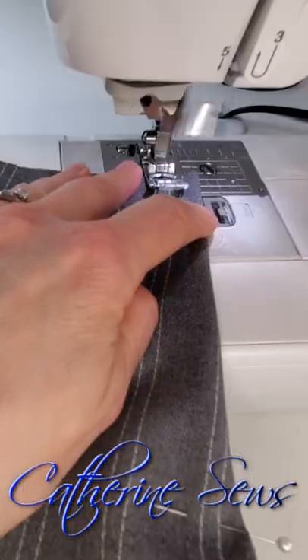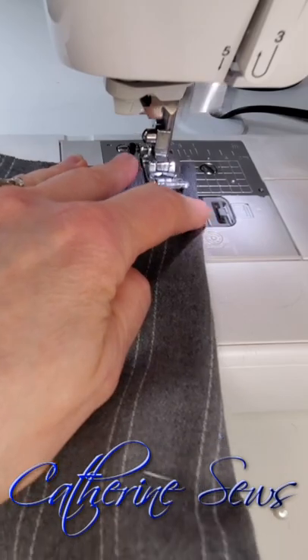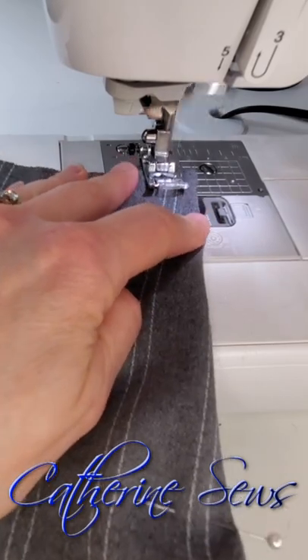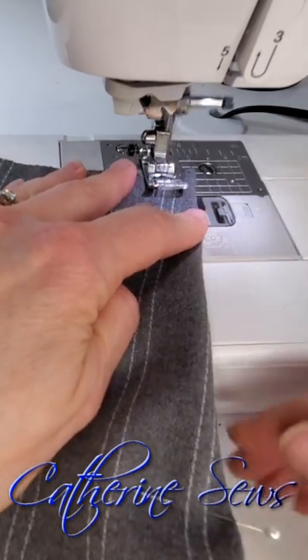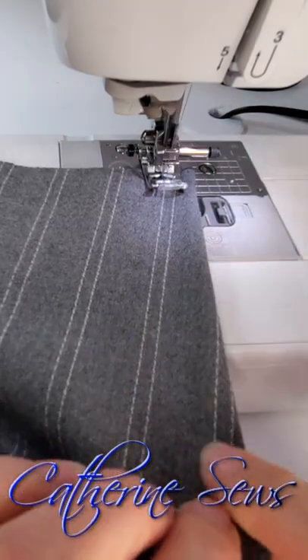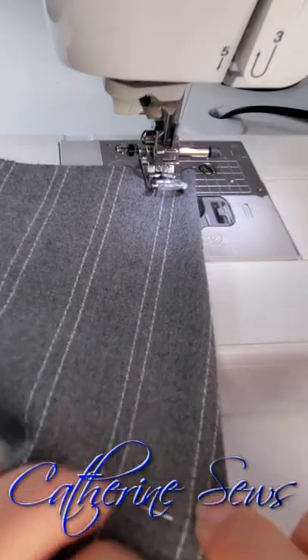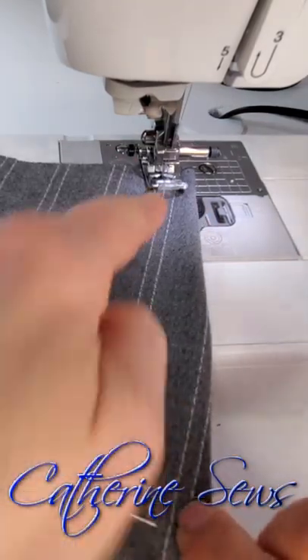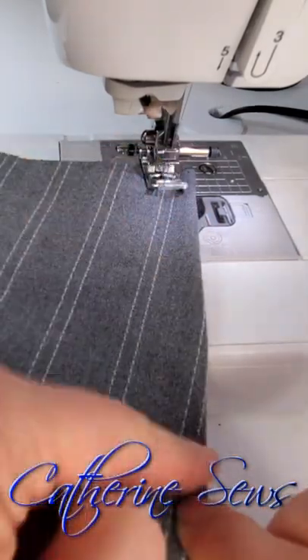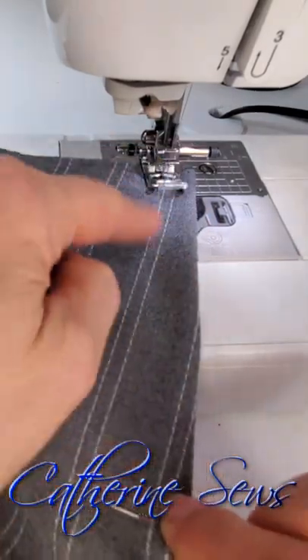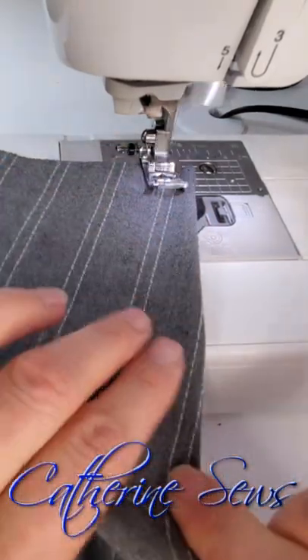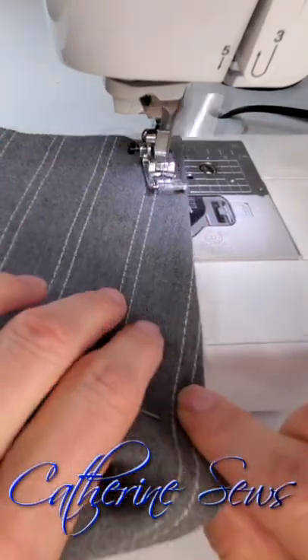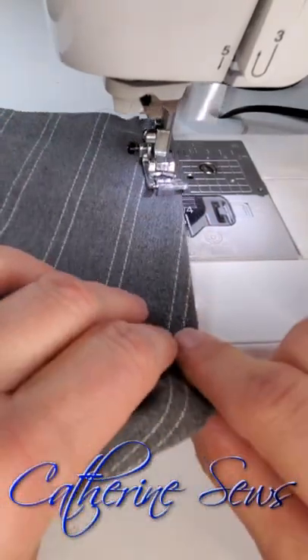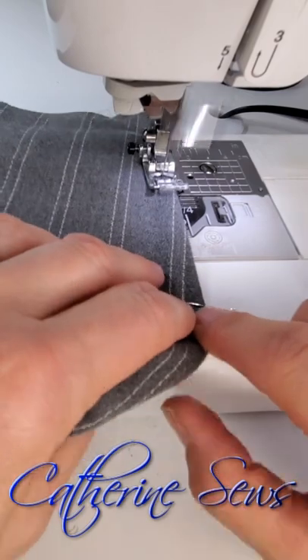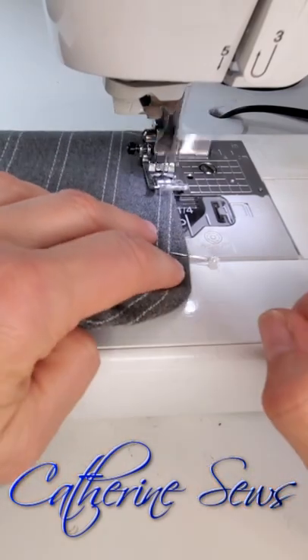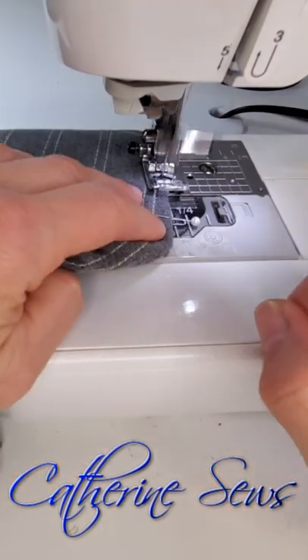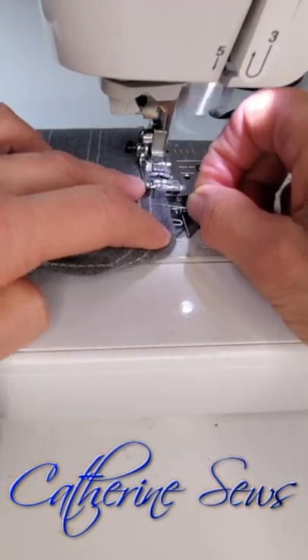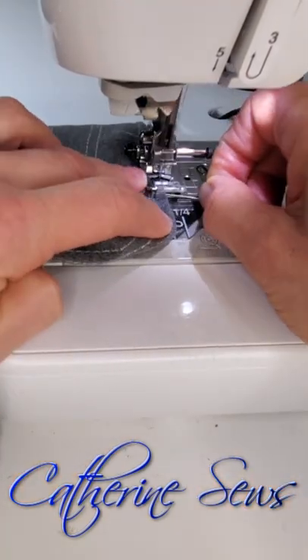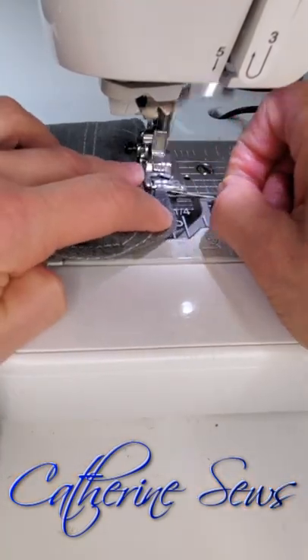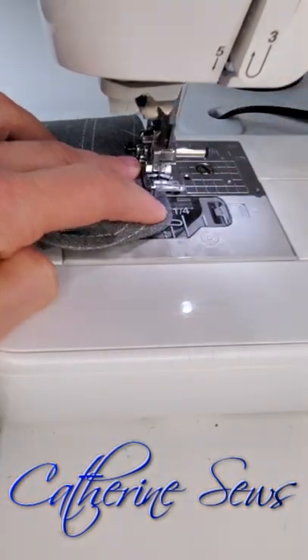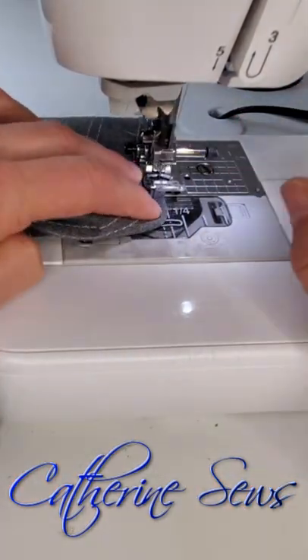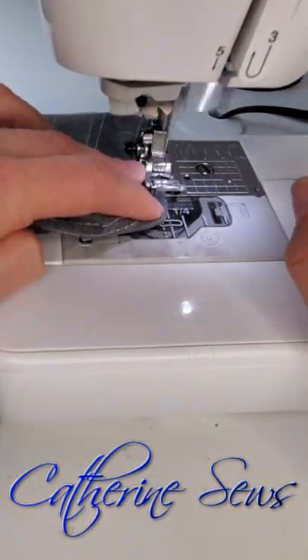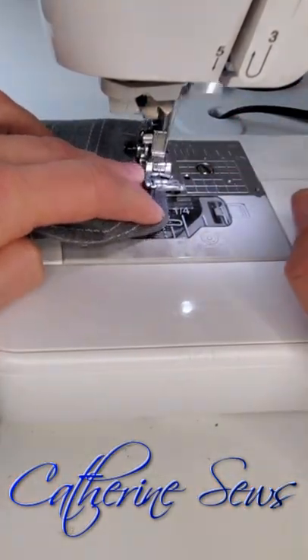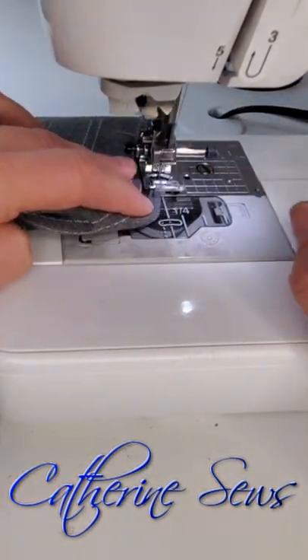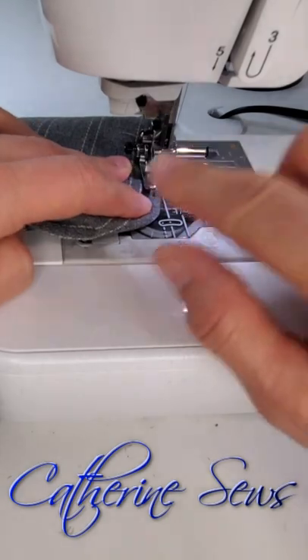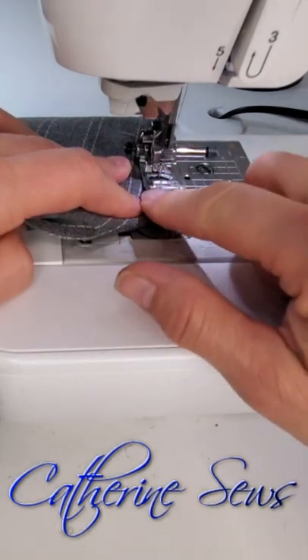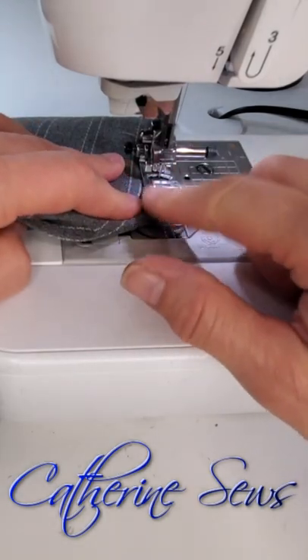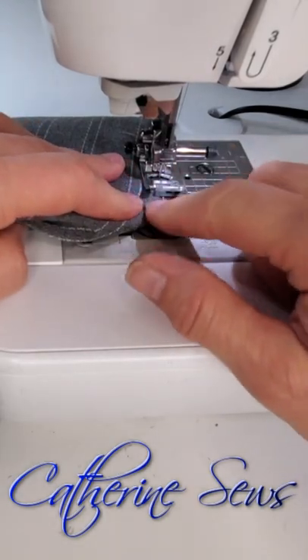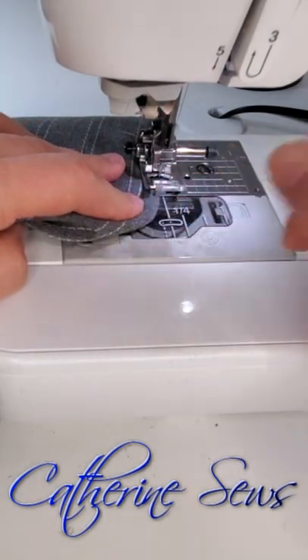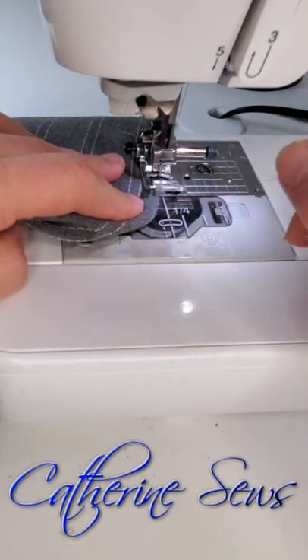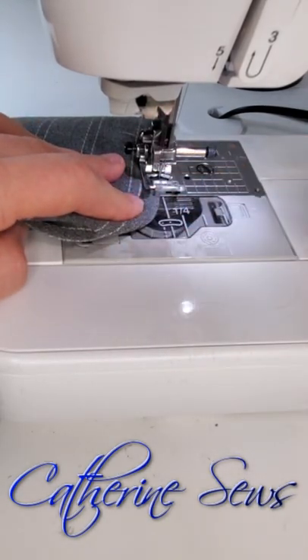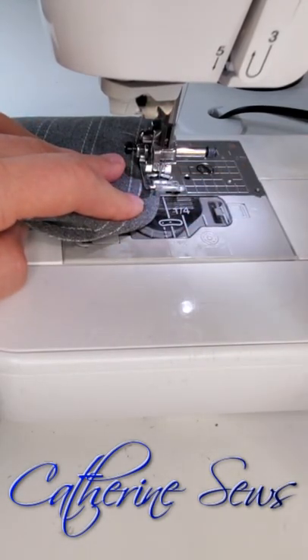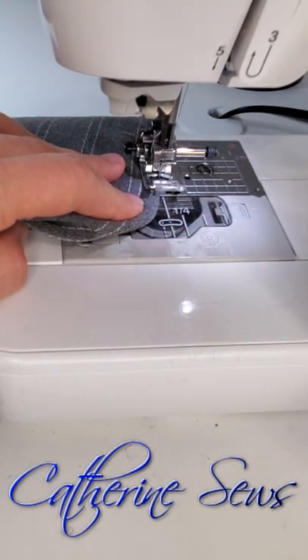Start right there with a backtack. I hold this pin directly in front of my needle — whatever you're holding in front of the needle is where you're going to go. My last two stitches are right along the edge of the fold, and contrary to most instructions, I do a tiny backtack at the end of darts.